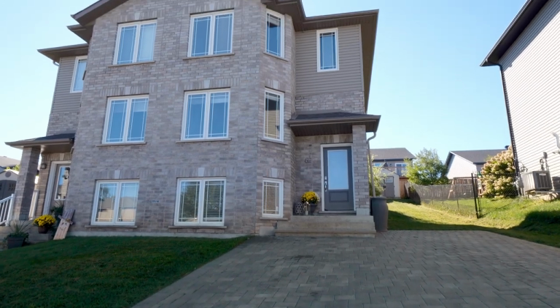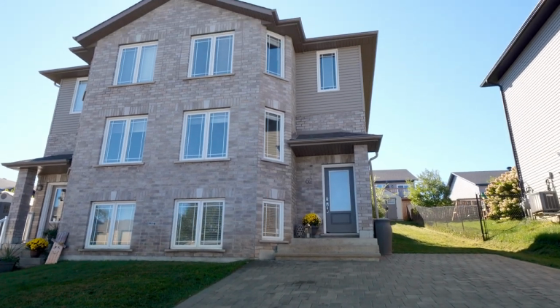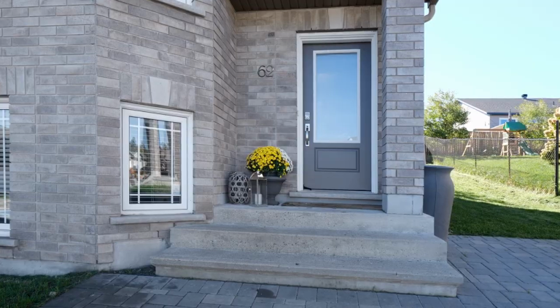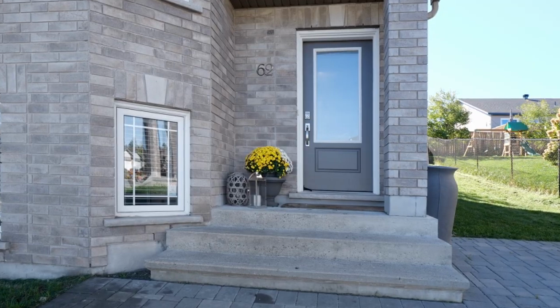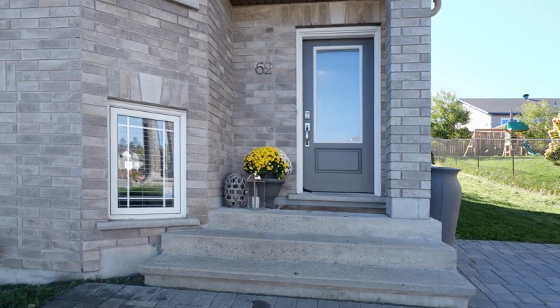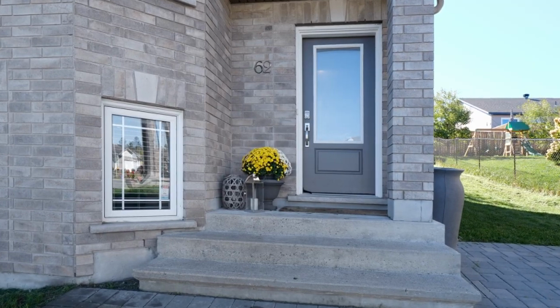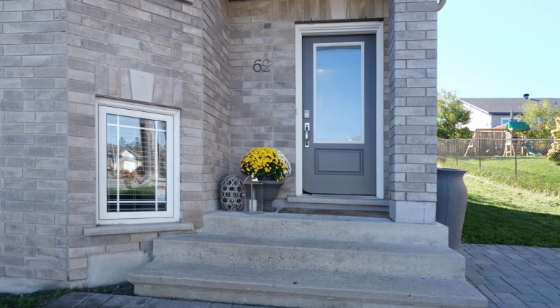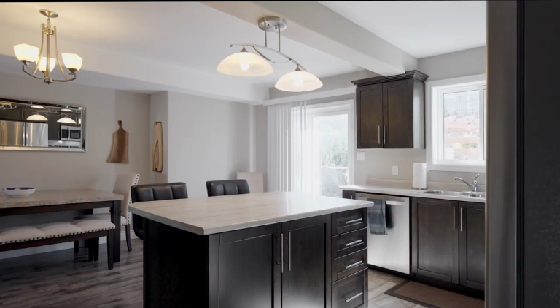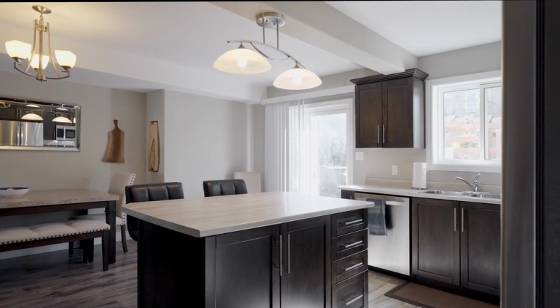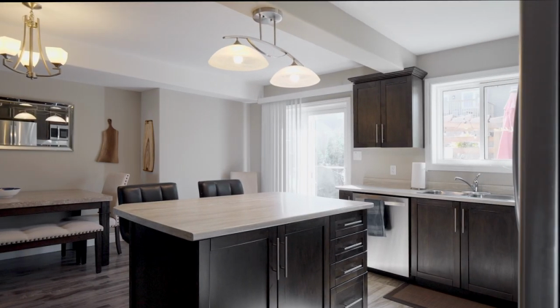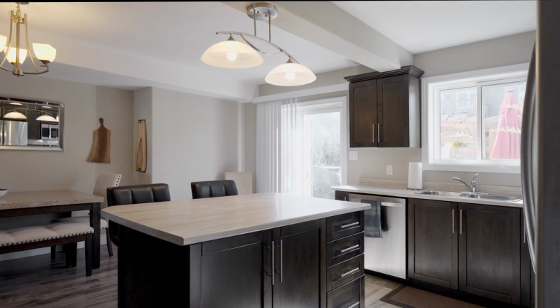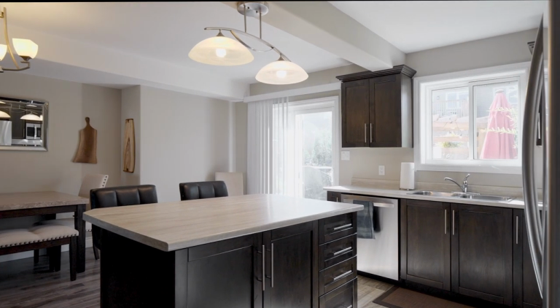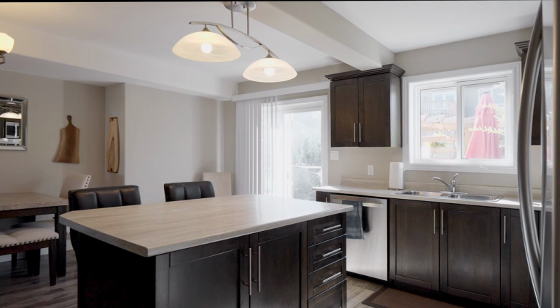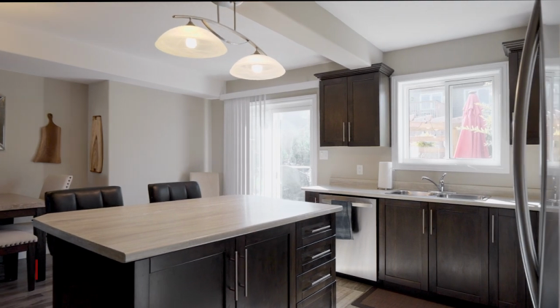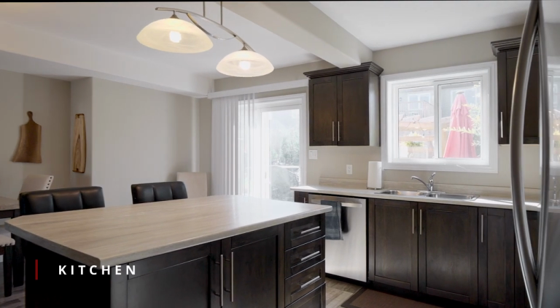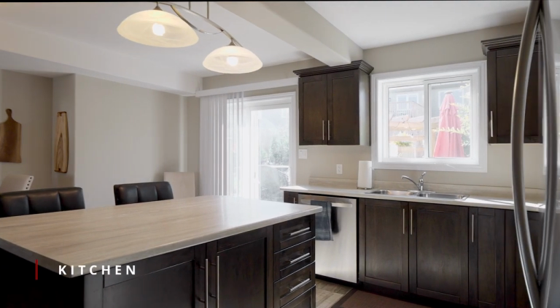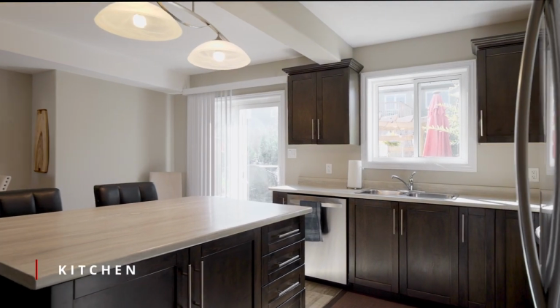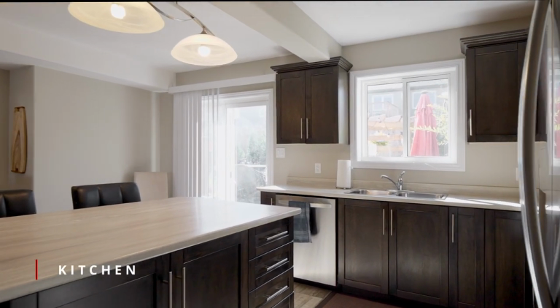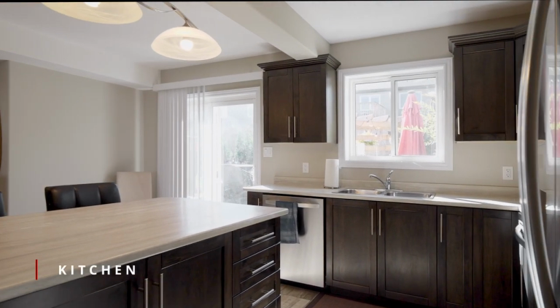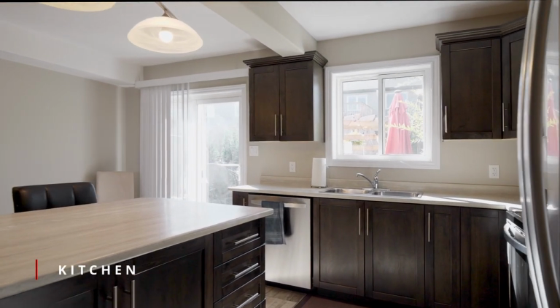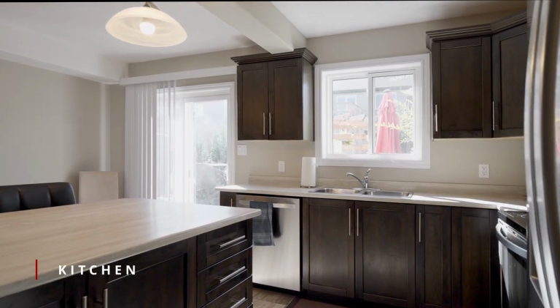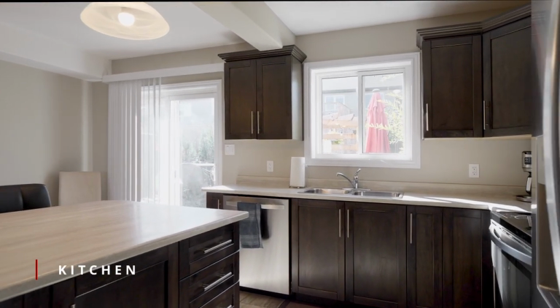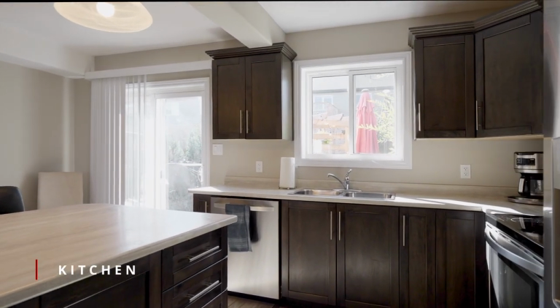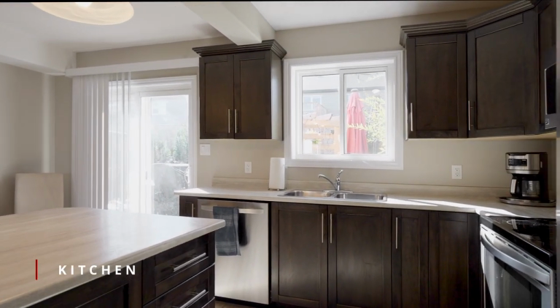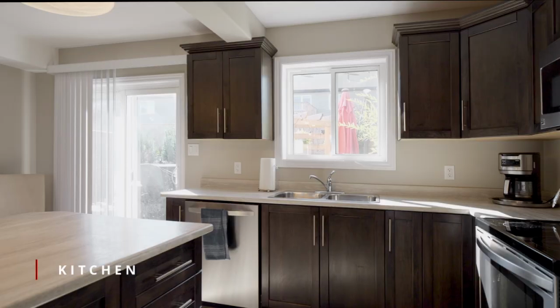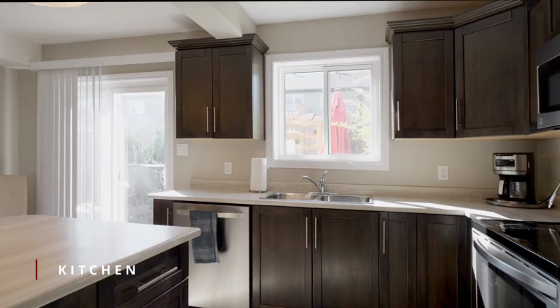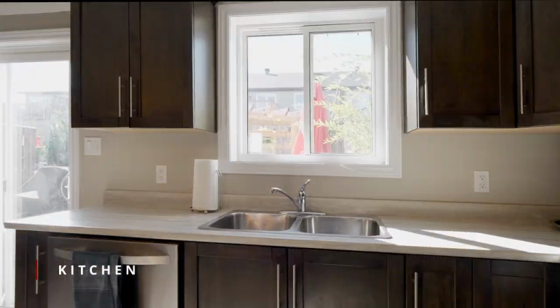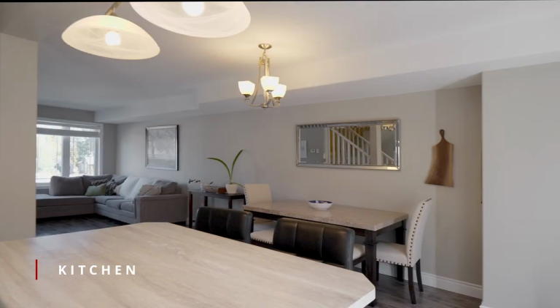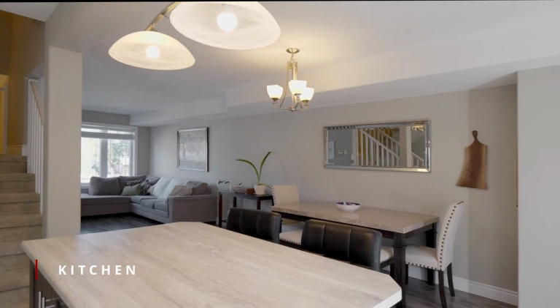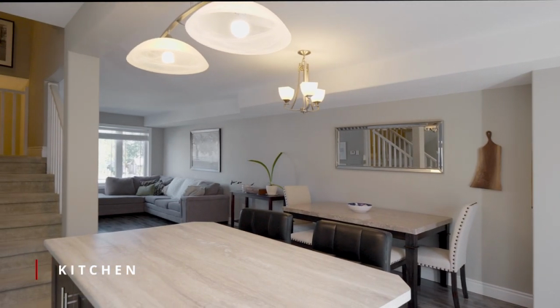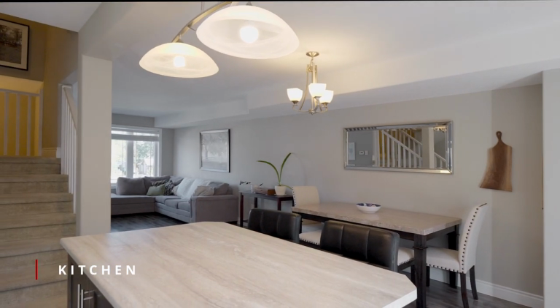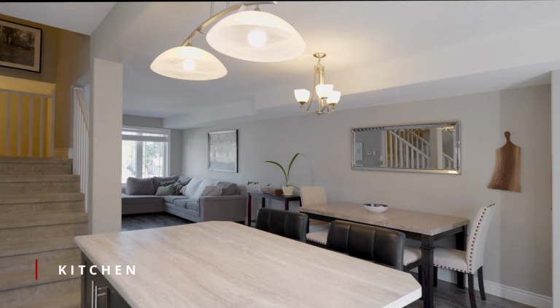This move-in ready home is spacious with a bright open concept main level living area. The modern kitchen with an island is the central hub for family and entertaining.